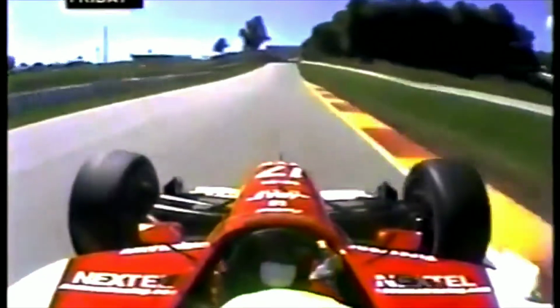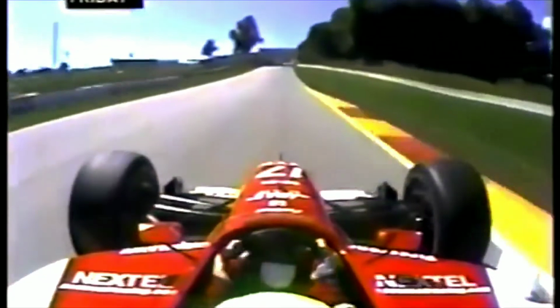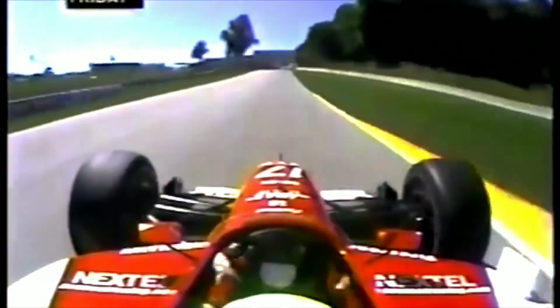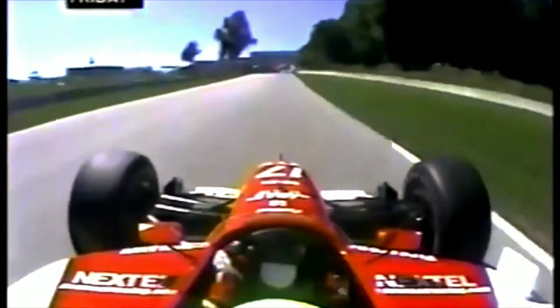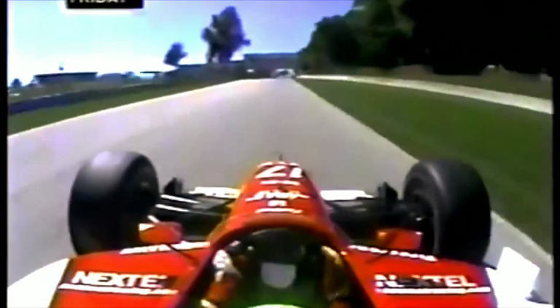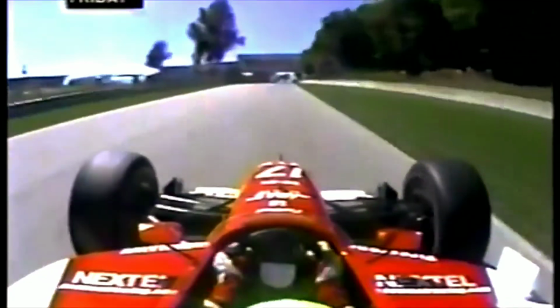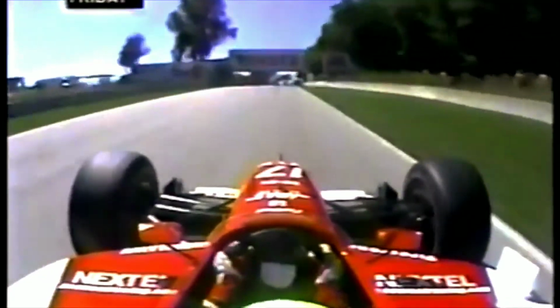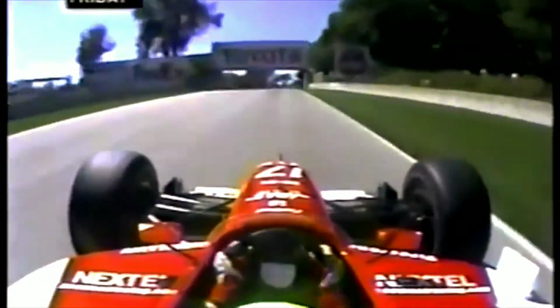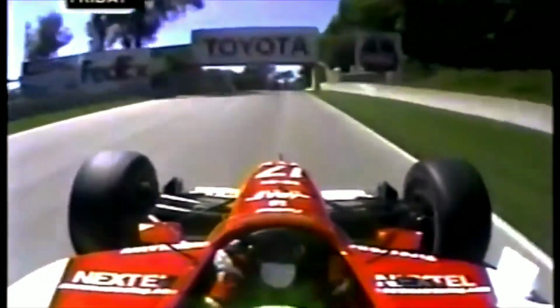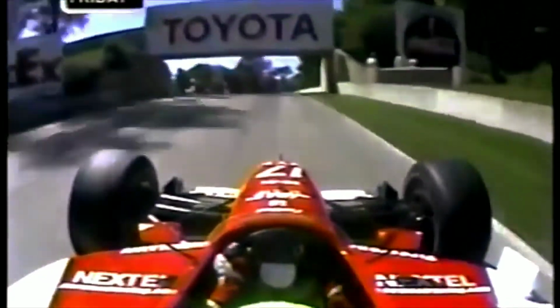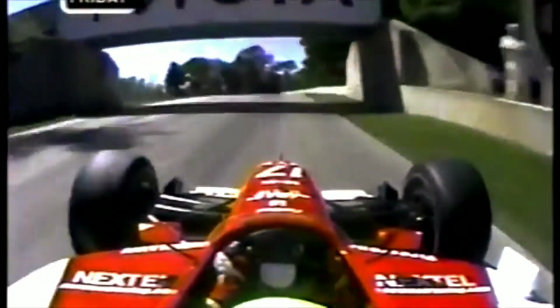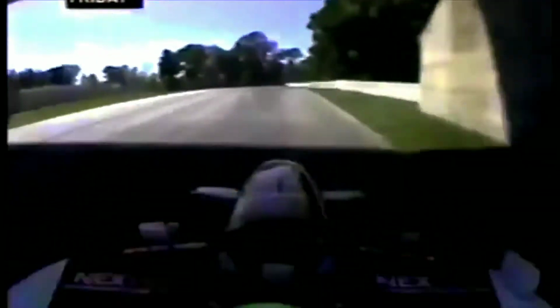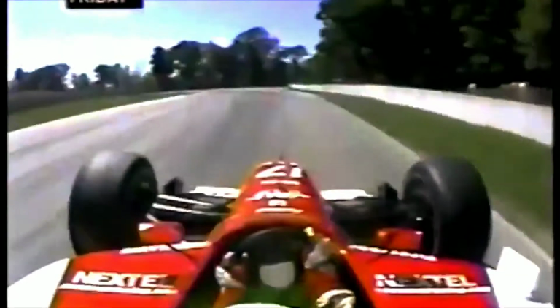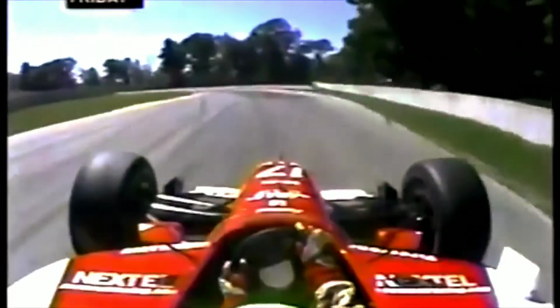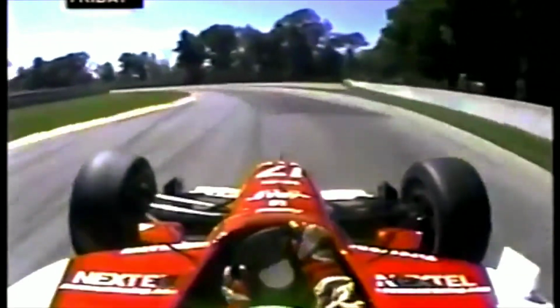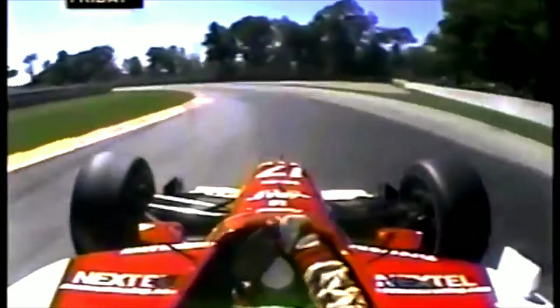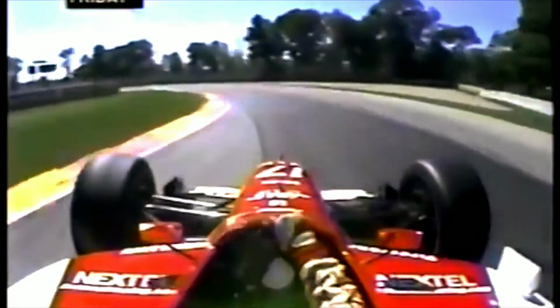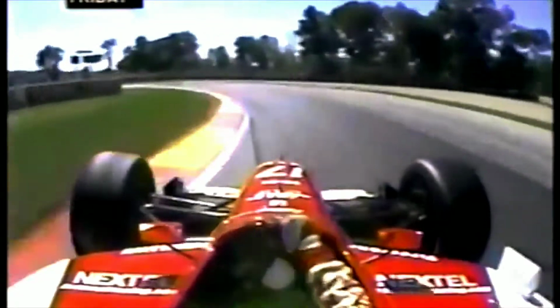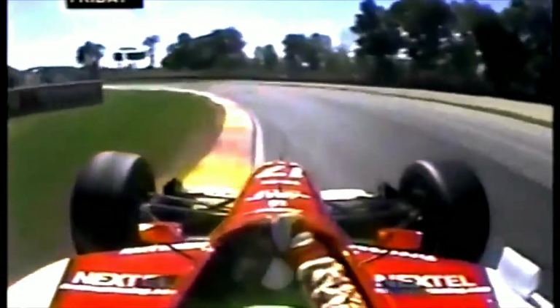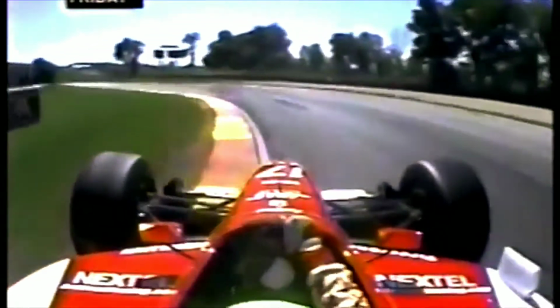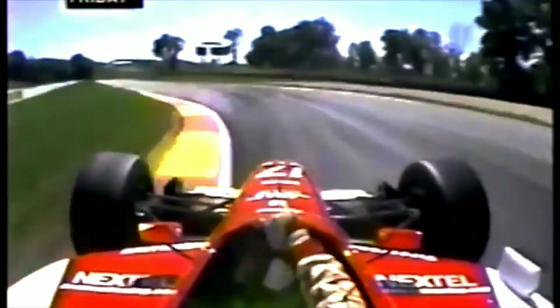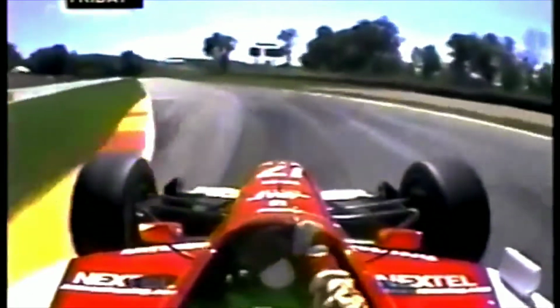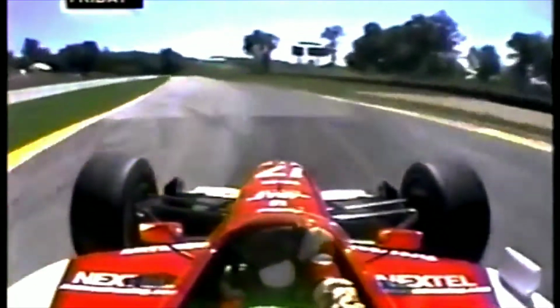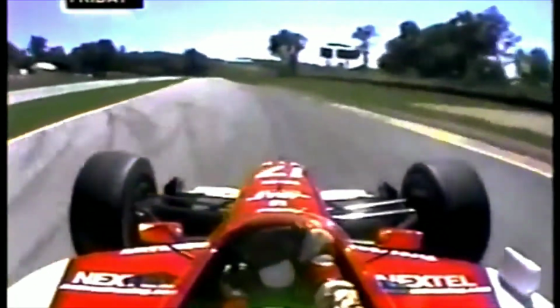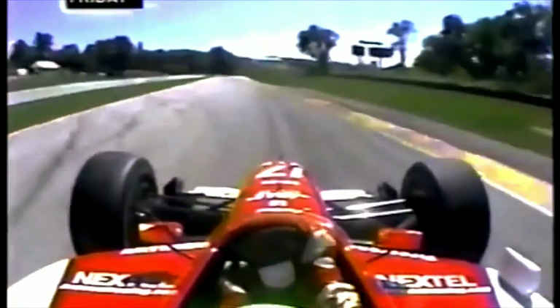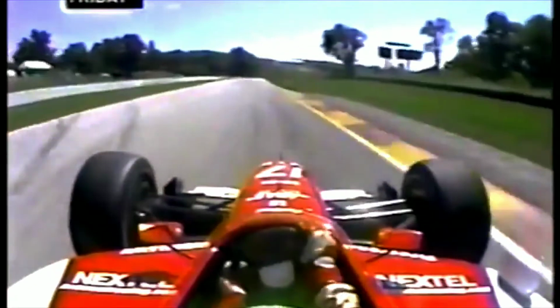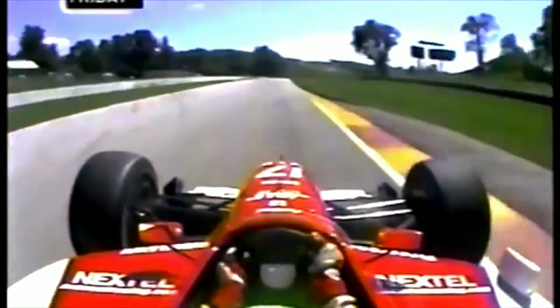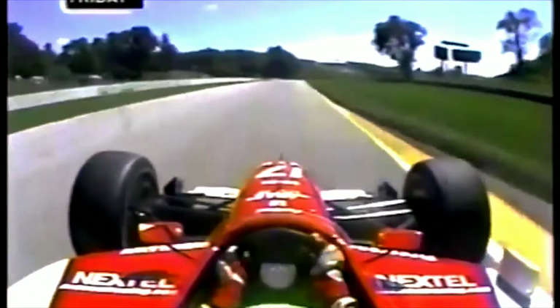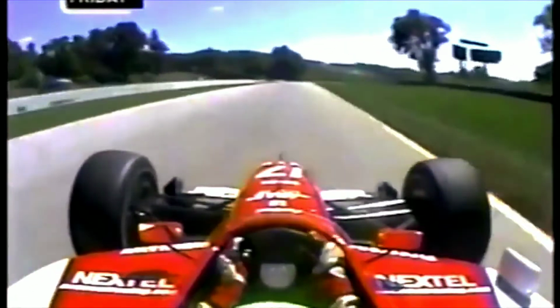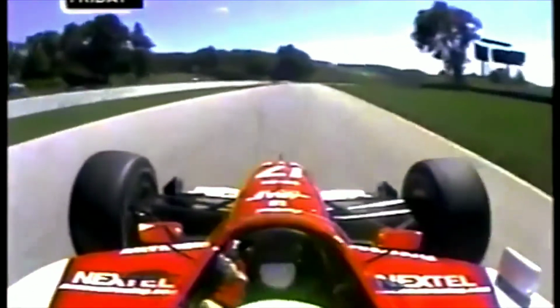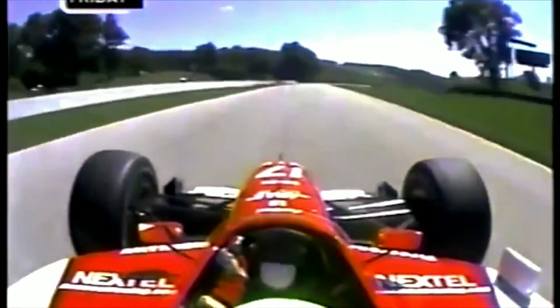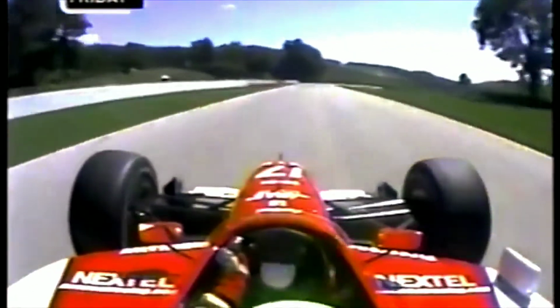Stand on the throttle, up to 3rd gear, hitting 135. Now dab the brakes — this is blind, off-camber on the turn in. Lots of drivers have gone off here. Quick upshift.